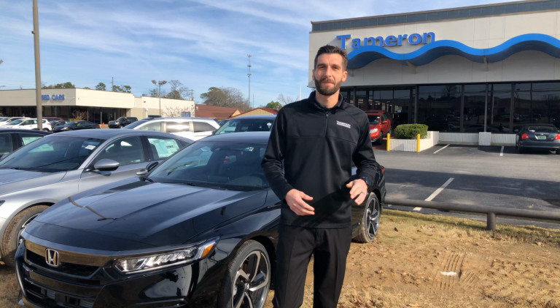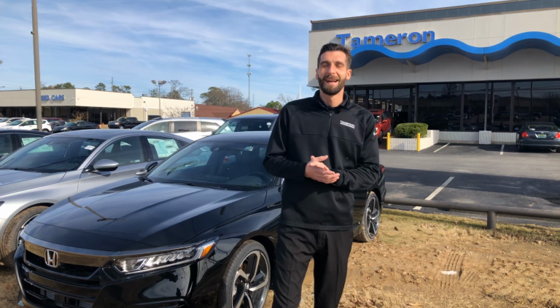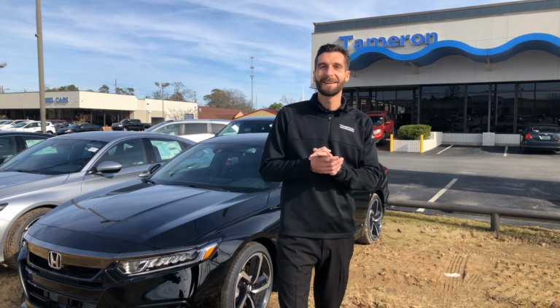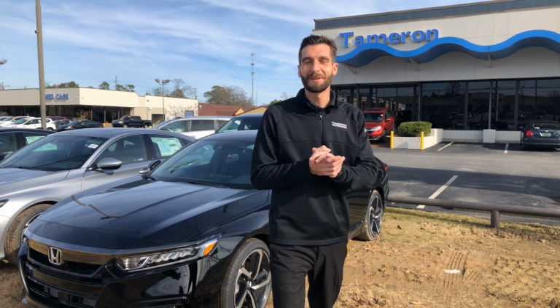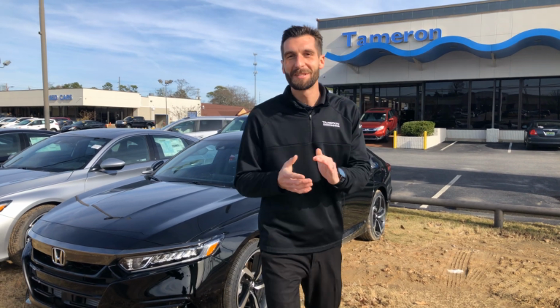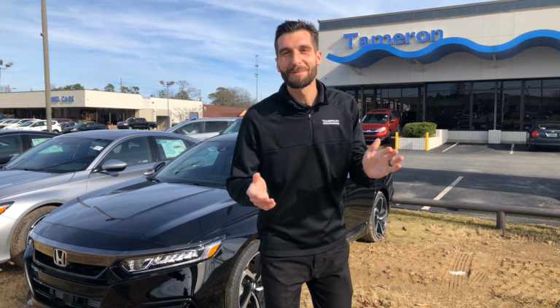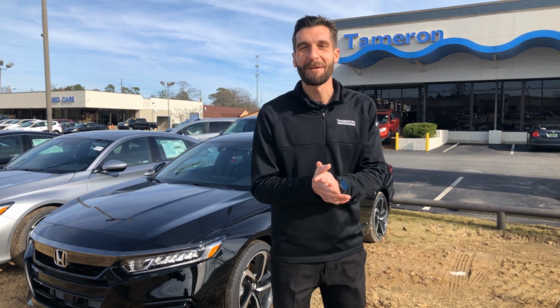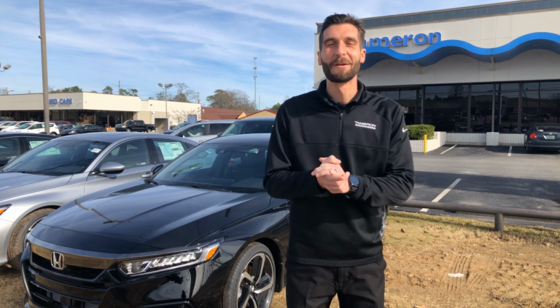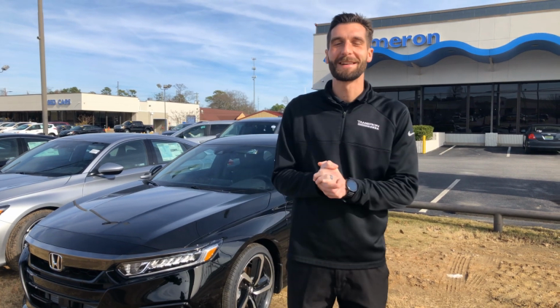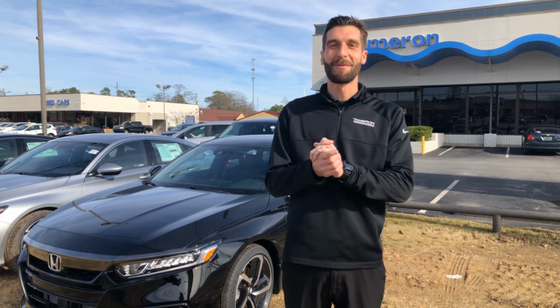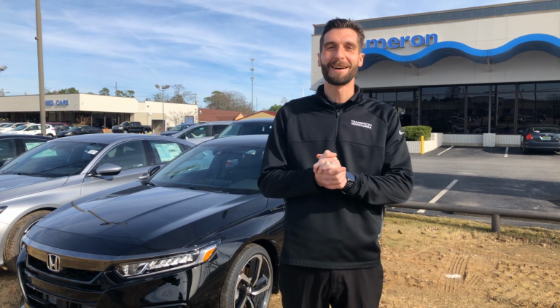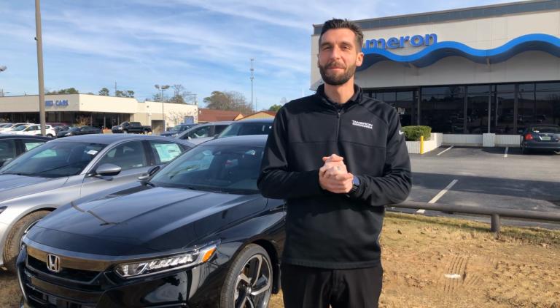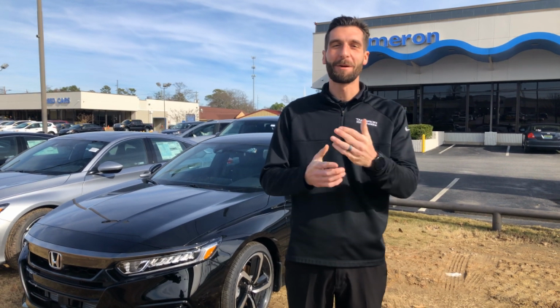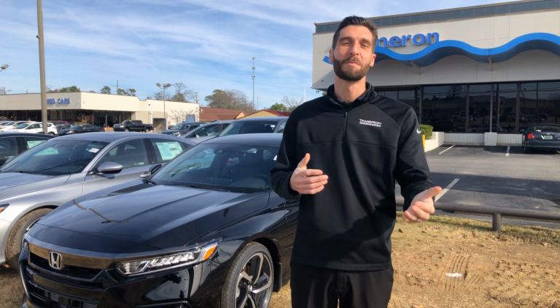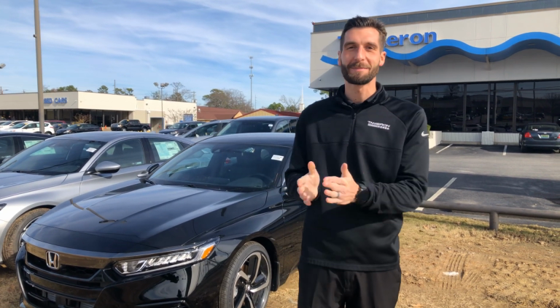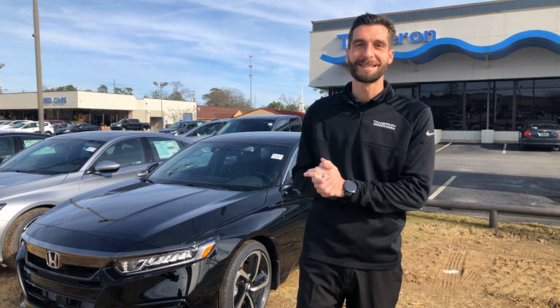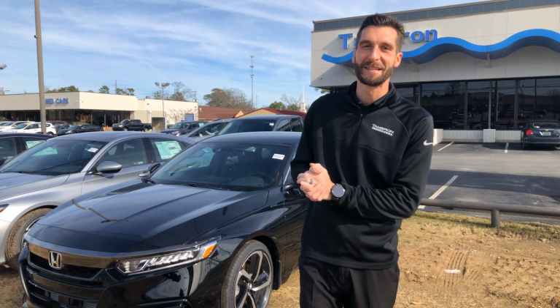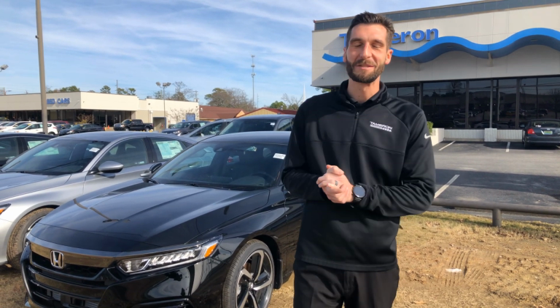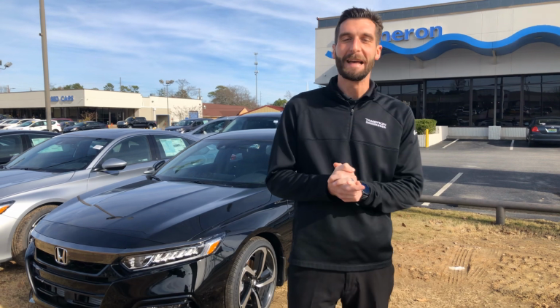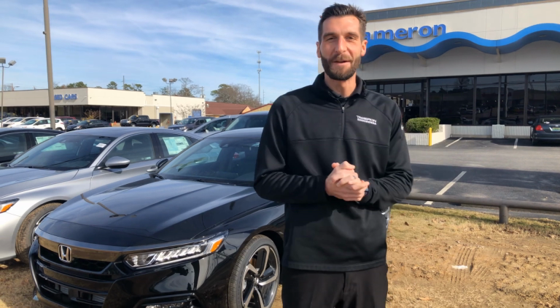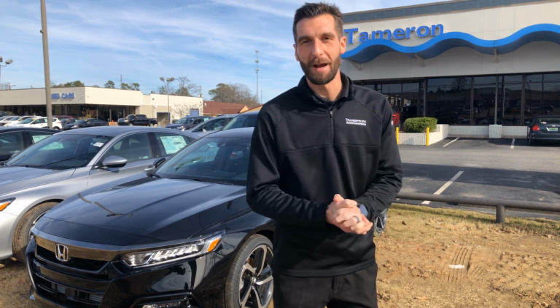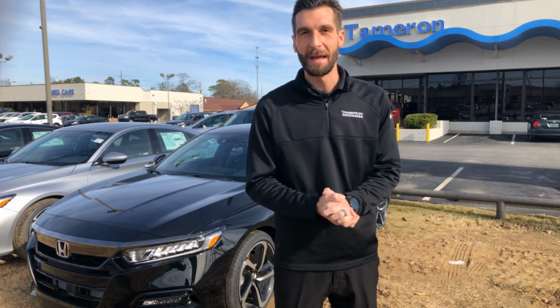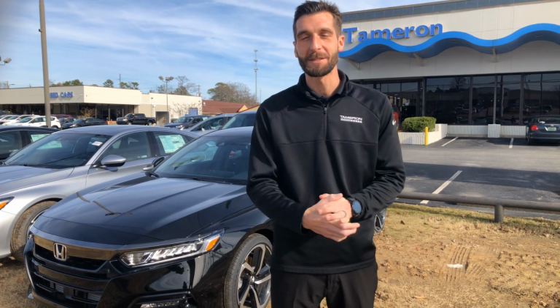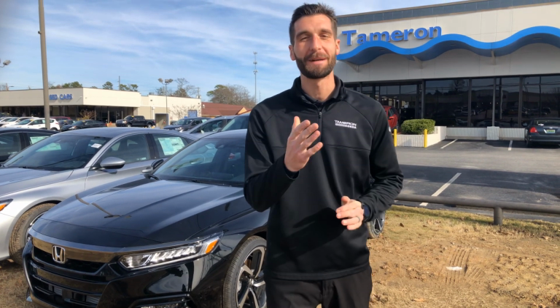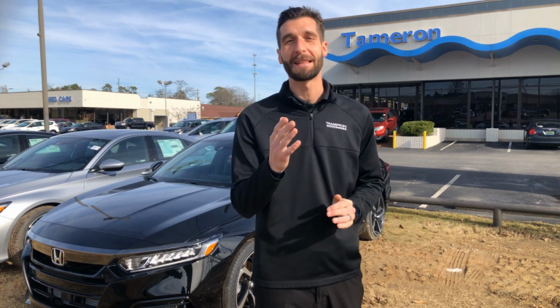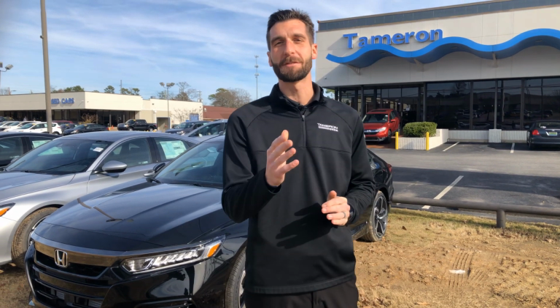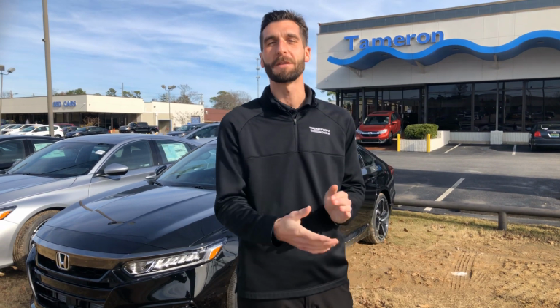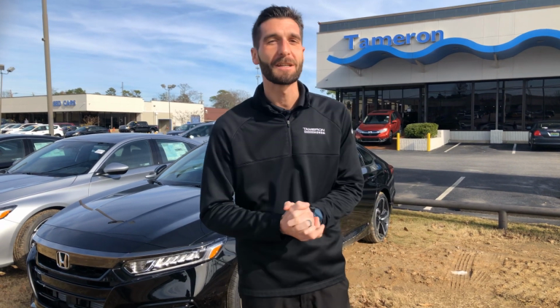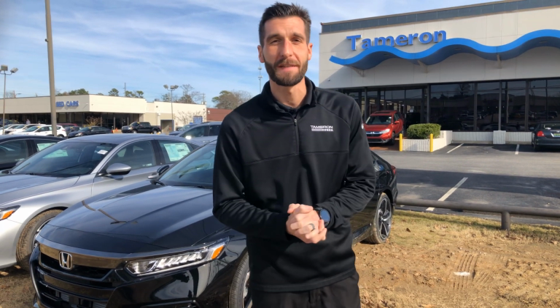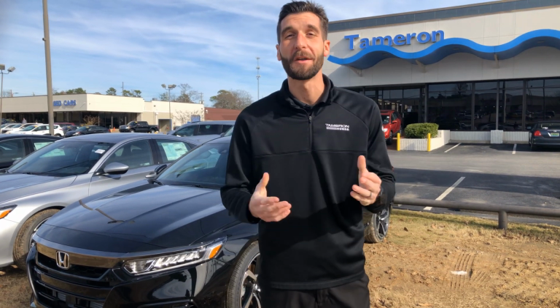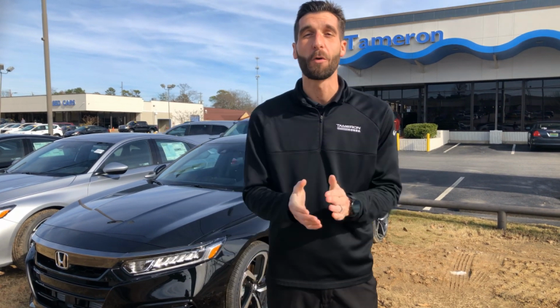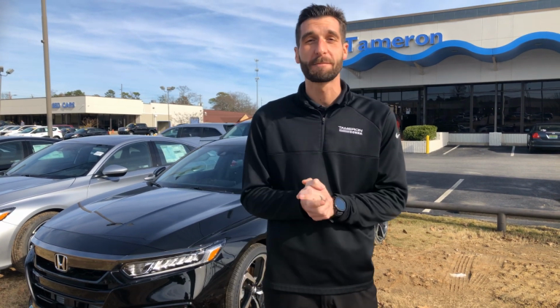Hey, good afternoon James. Kramer Hyde over here at Tamron Honda. I'm gonna be your personal product specialist here at the dealership in Hoover, Alabama. I just want to reach out and thank you so much for your interest in the Honda Accord Sport.